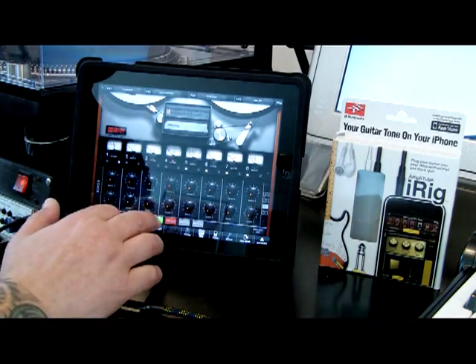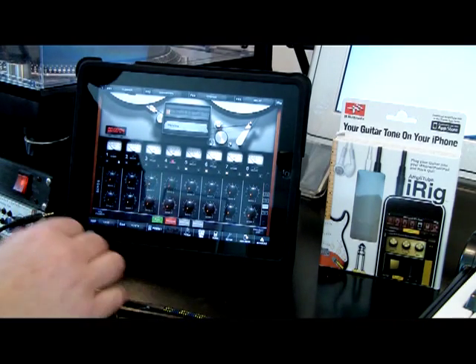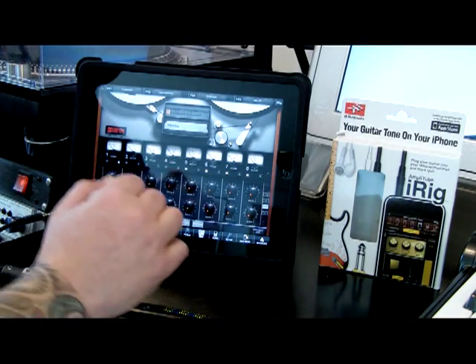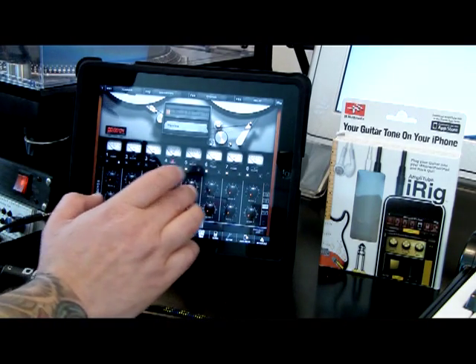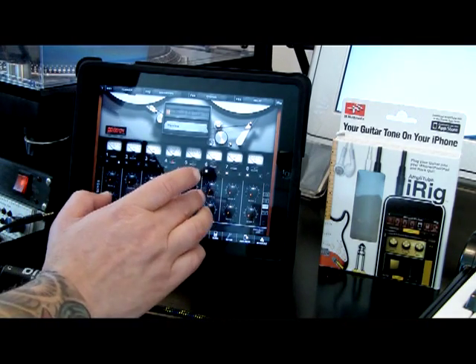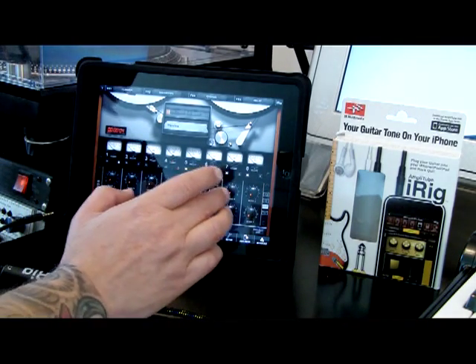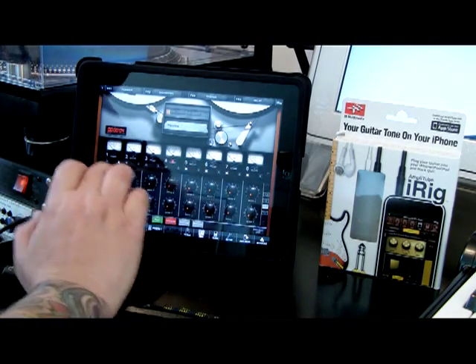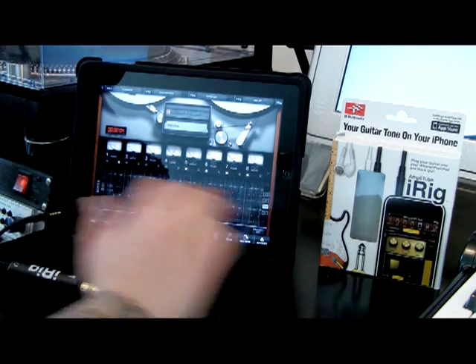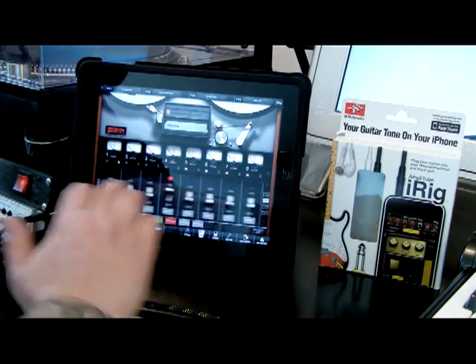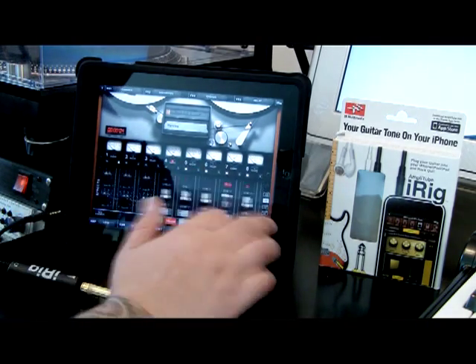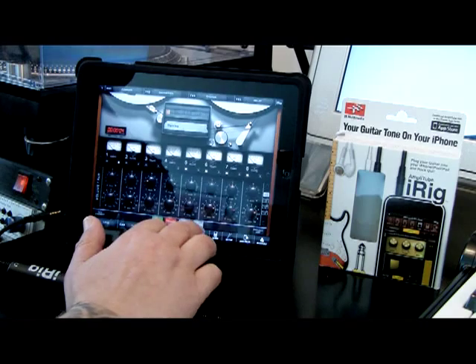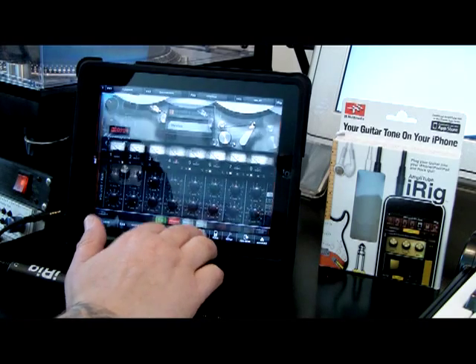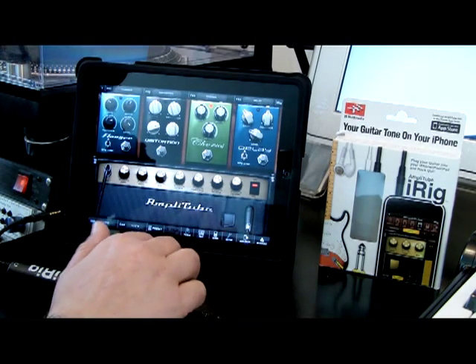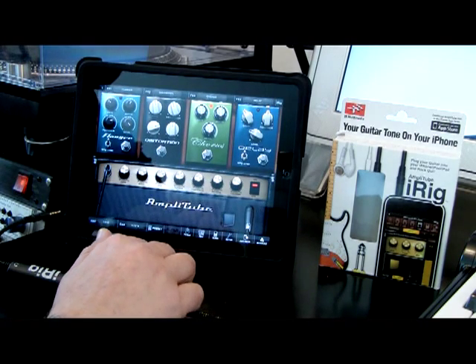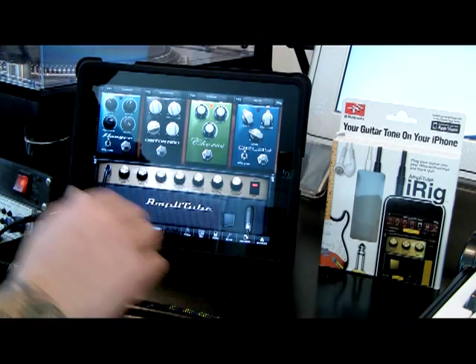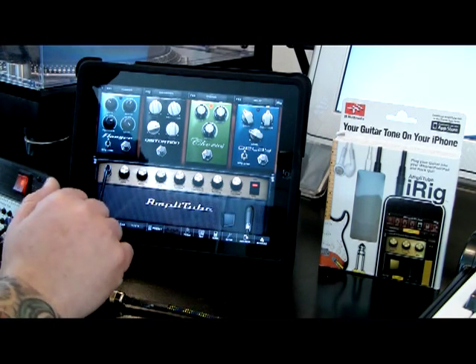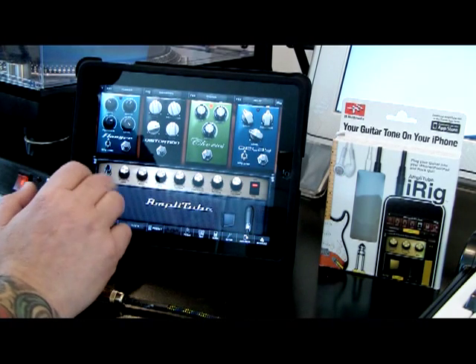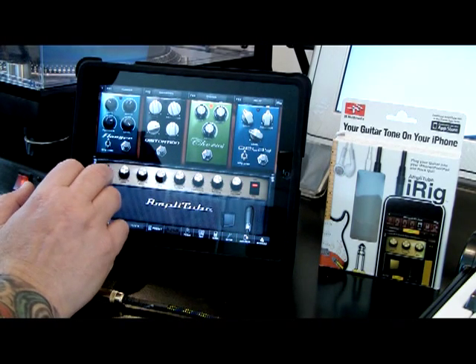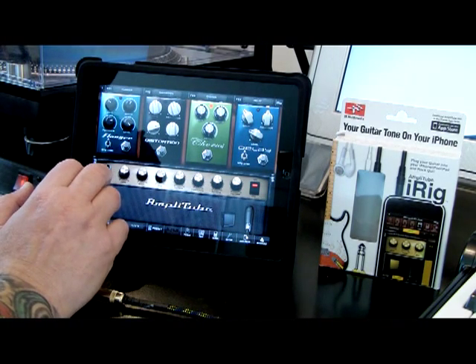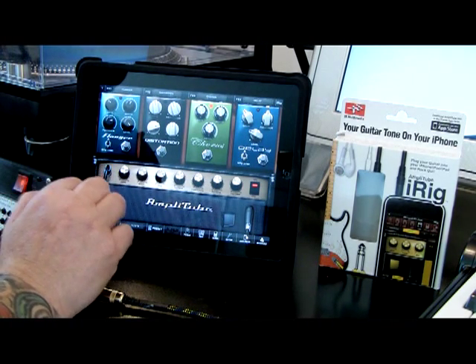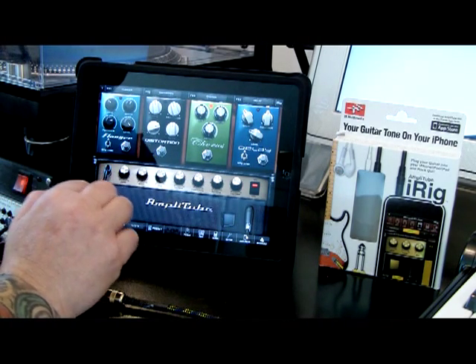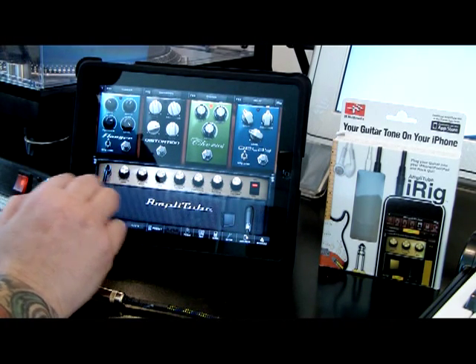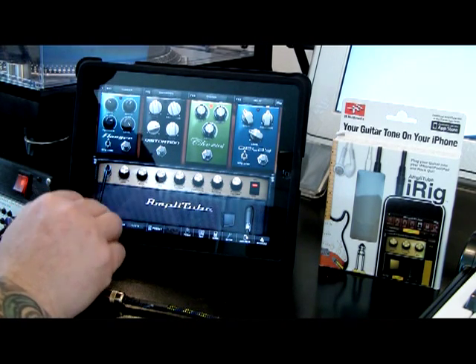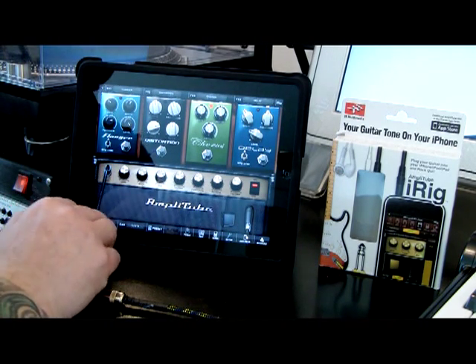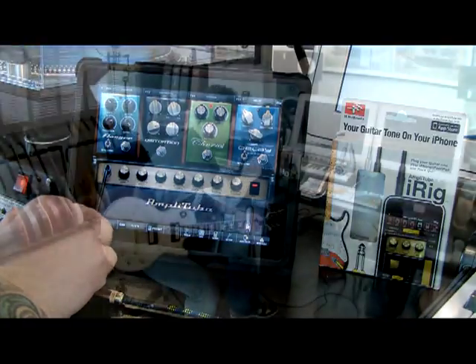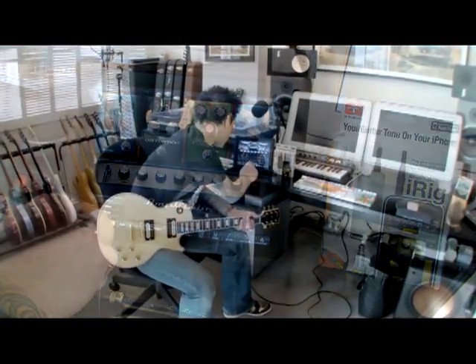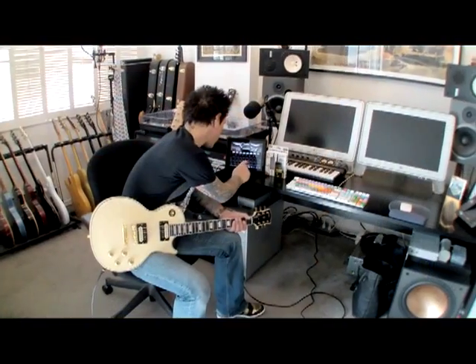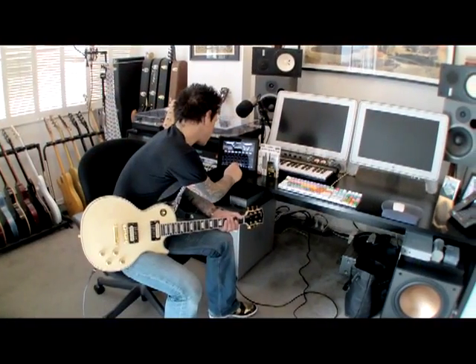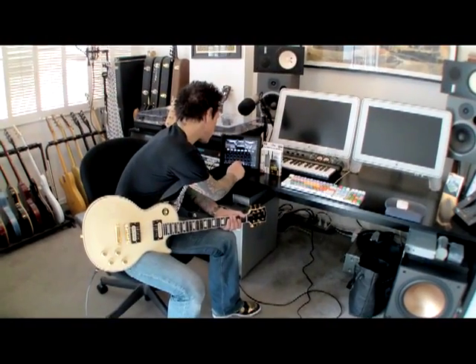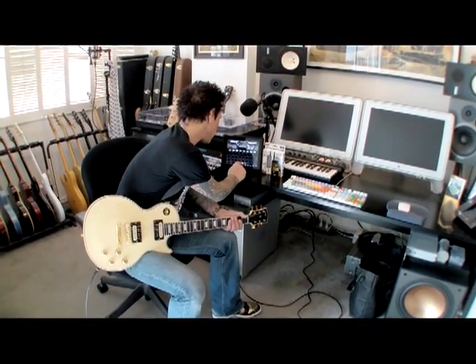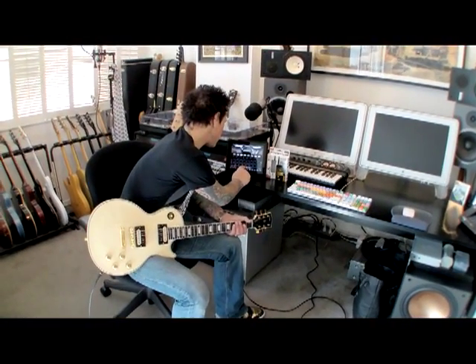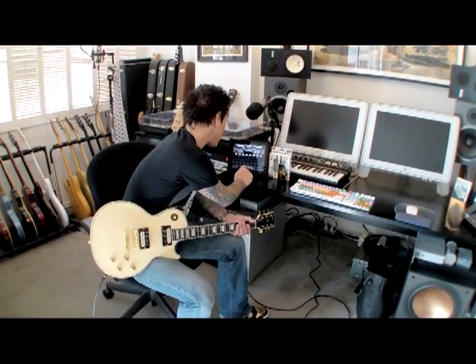I think you might recognize that. And we're going to go ahead and set up a sound using all the different pedals and amps in here. So let's just try this.